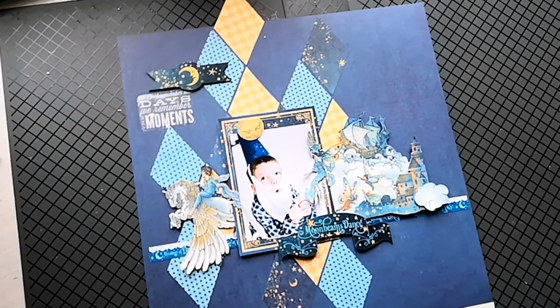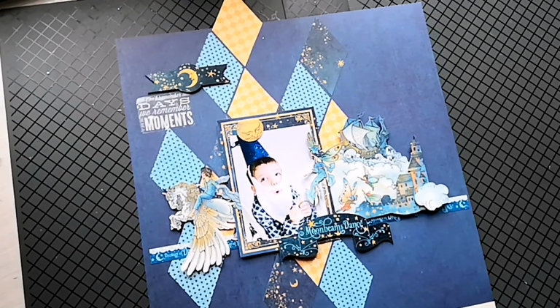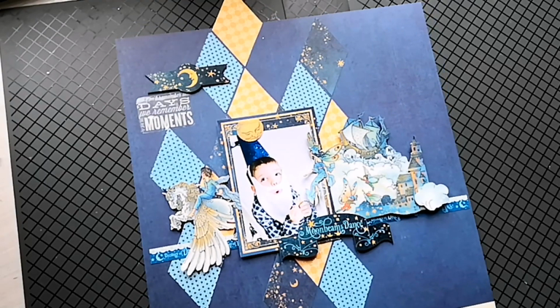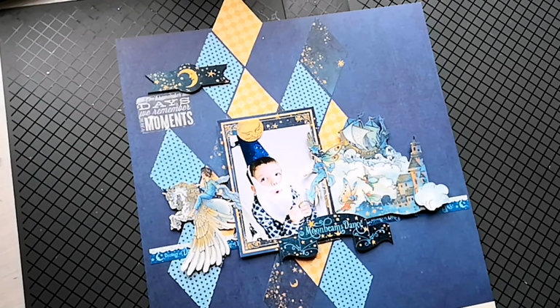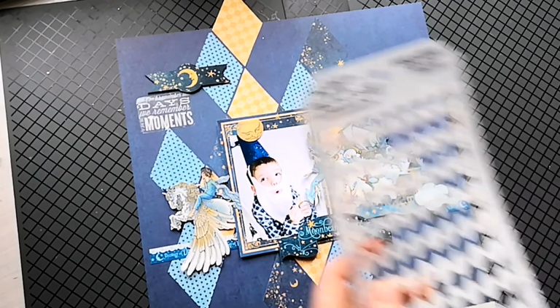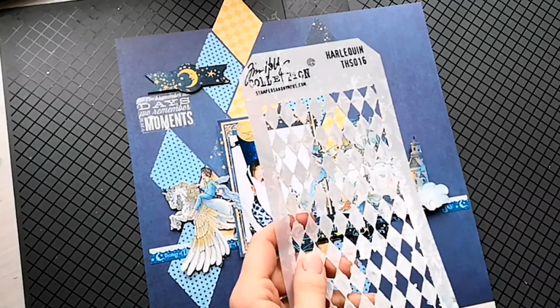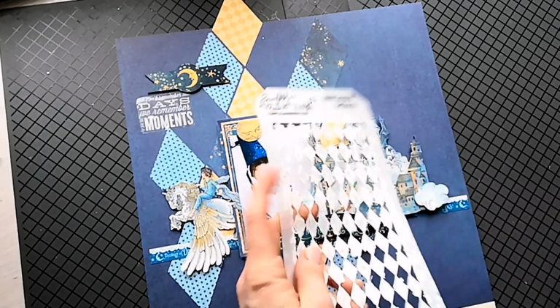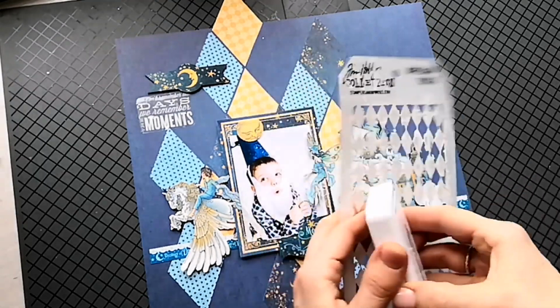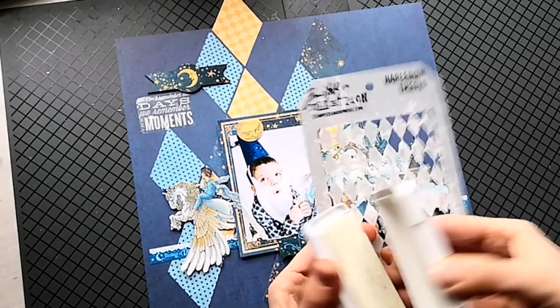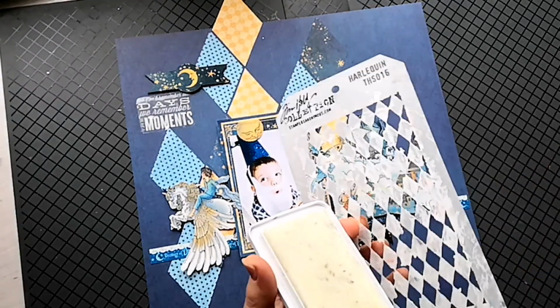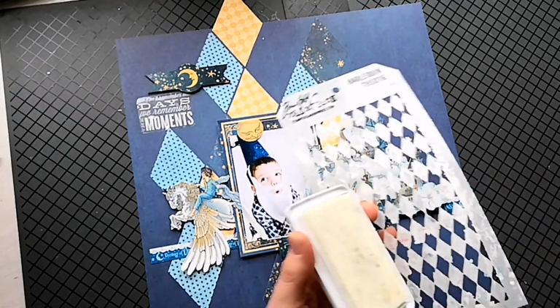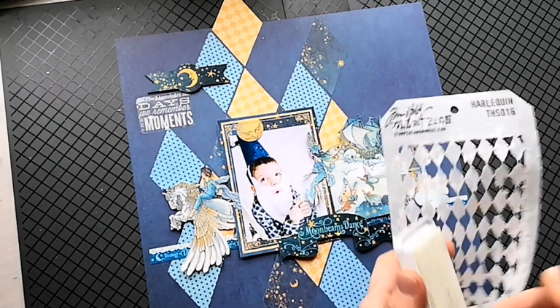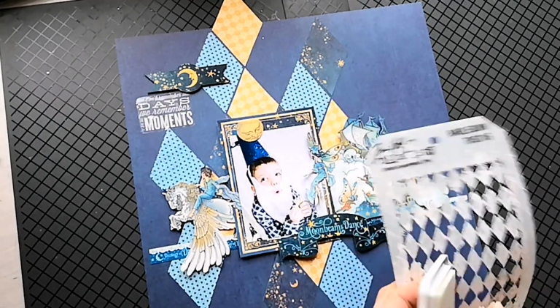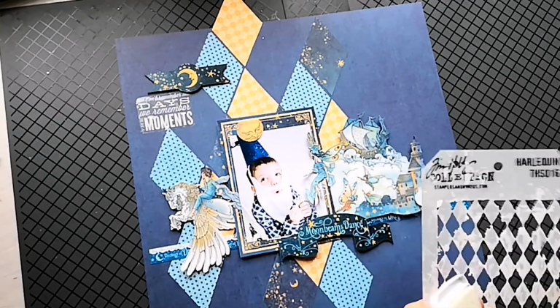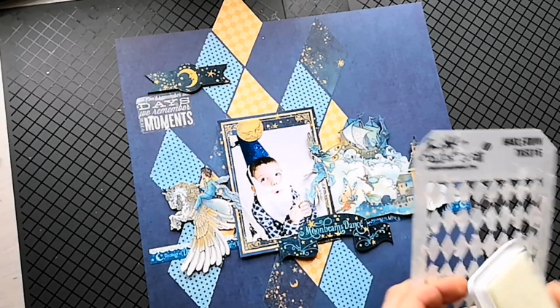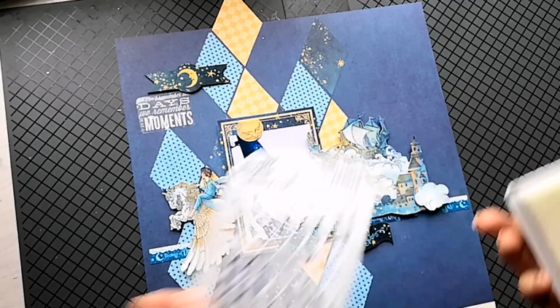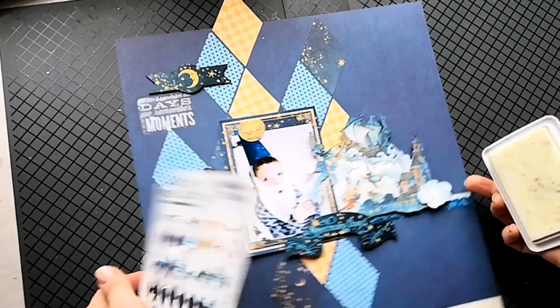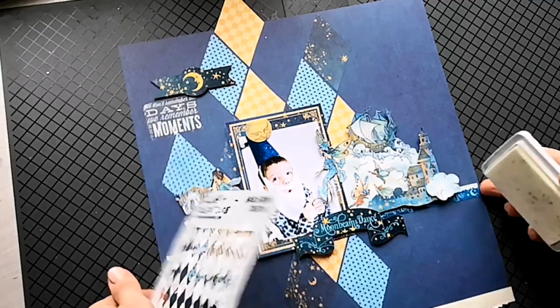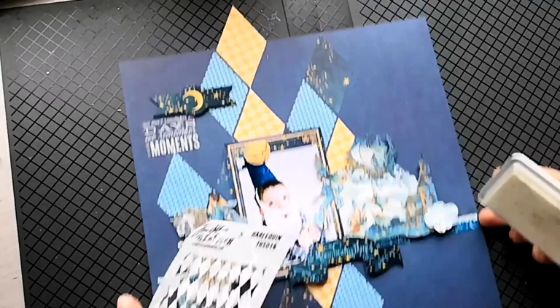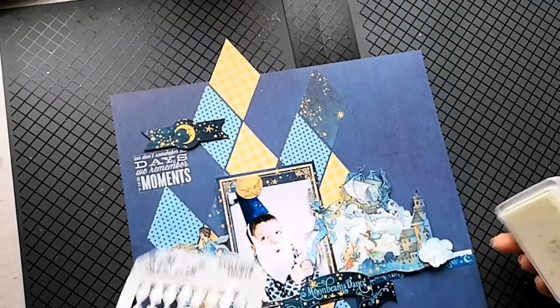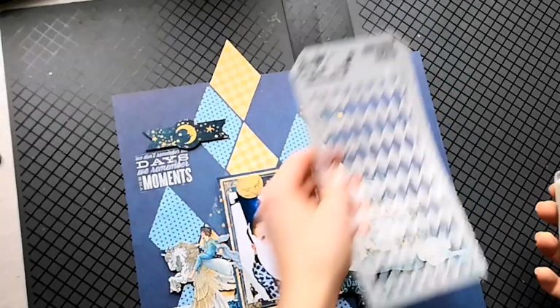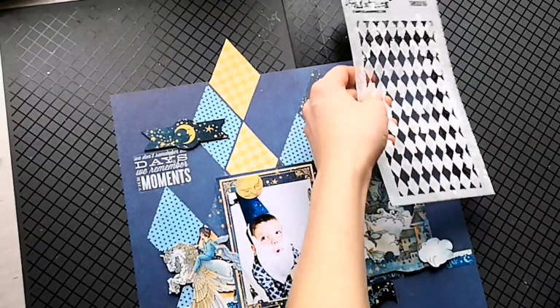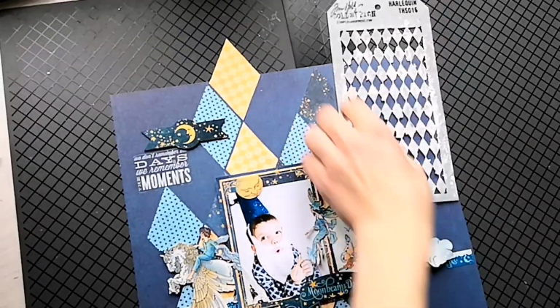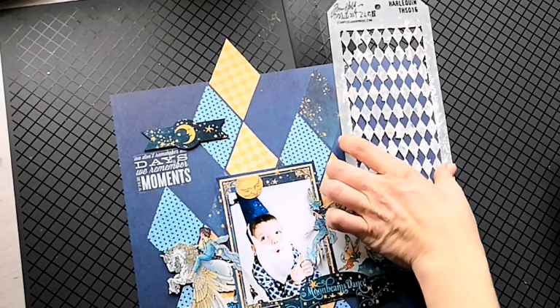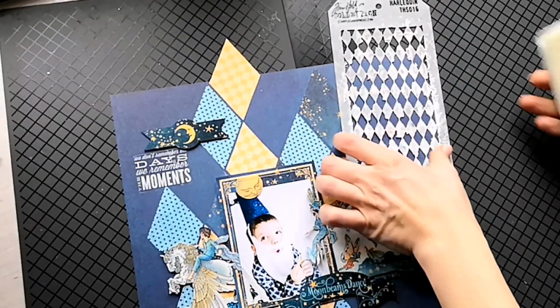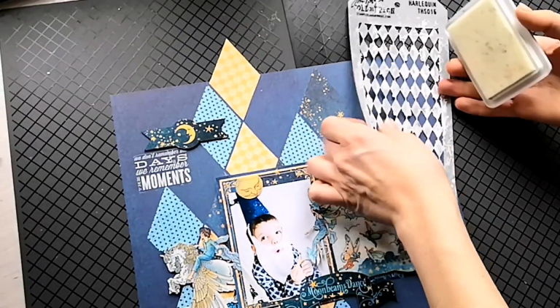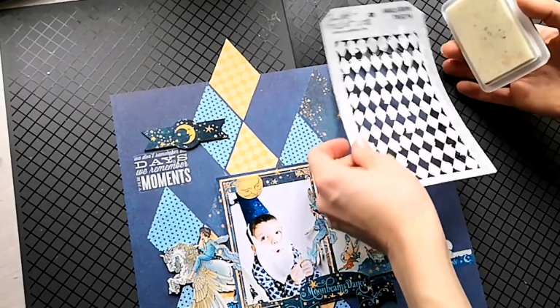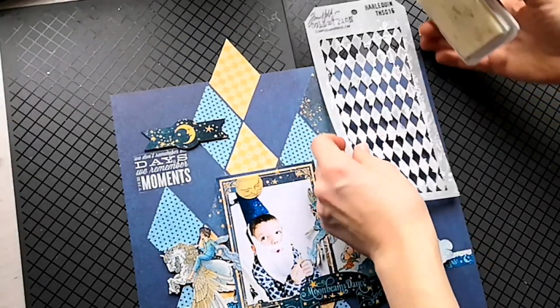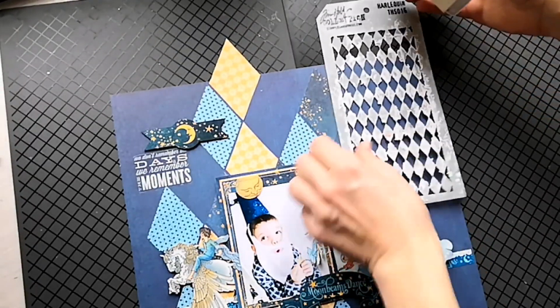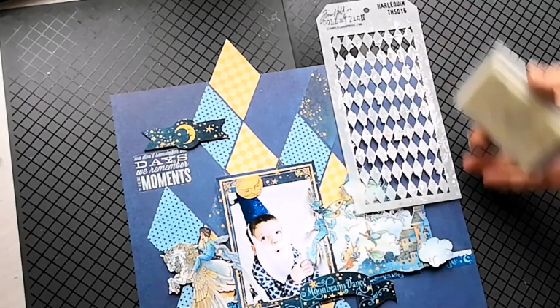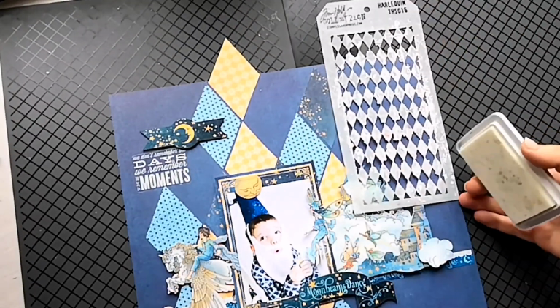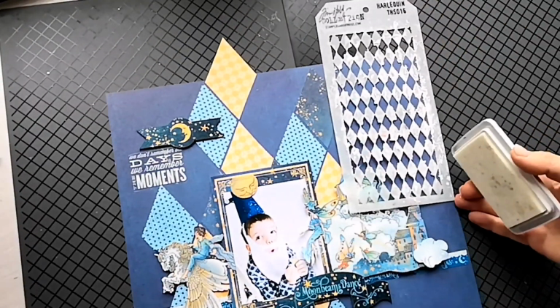Repeat the patchwork pattern with the help of a stencil. It's better to use the same shape. I love hot embossing, but gesso will also be okay.